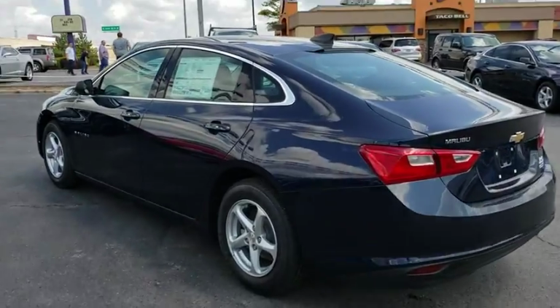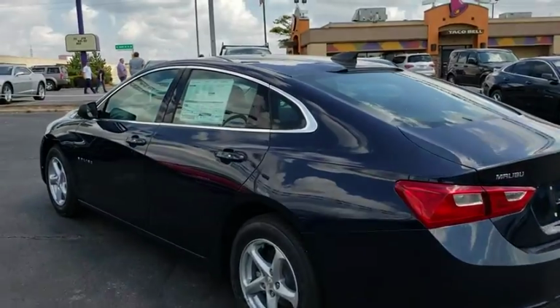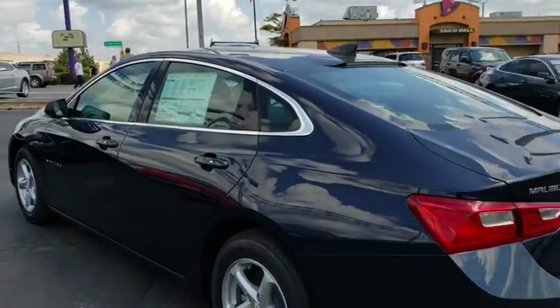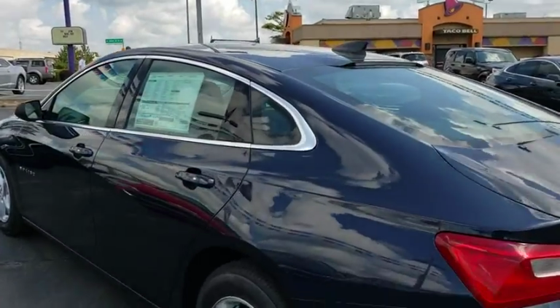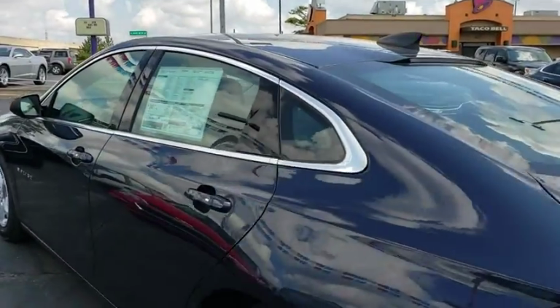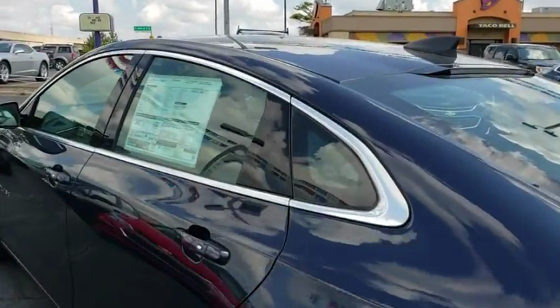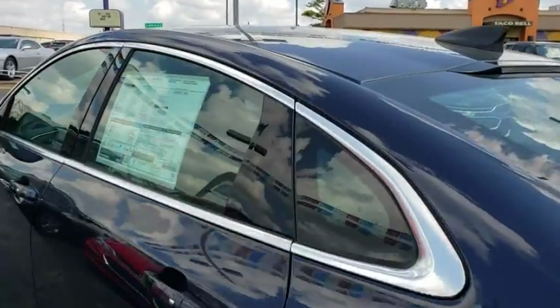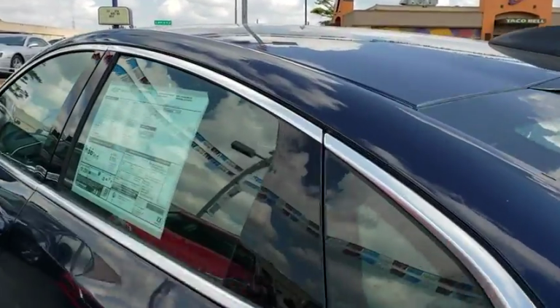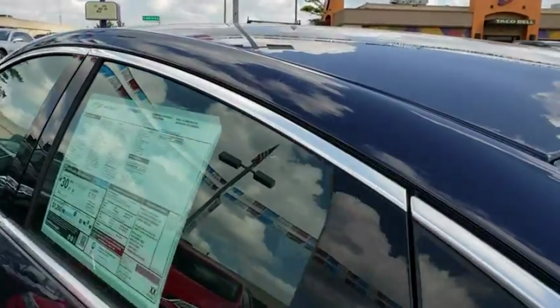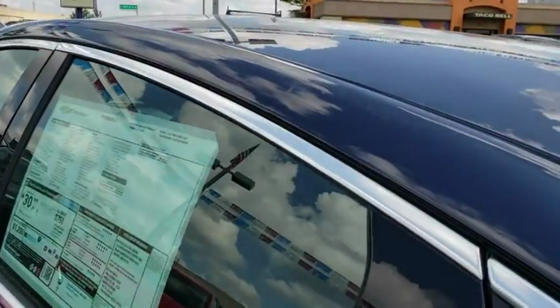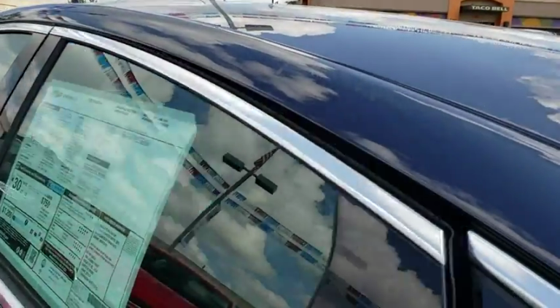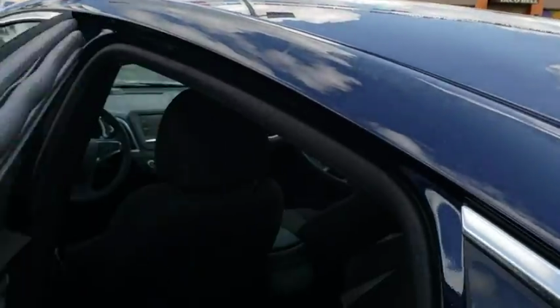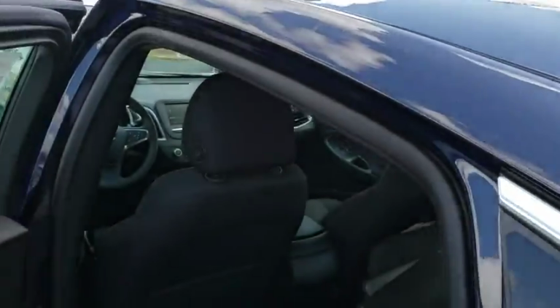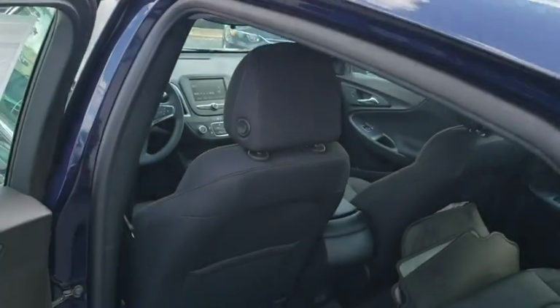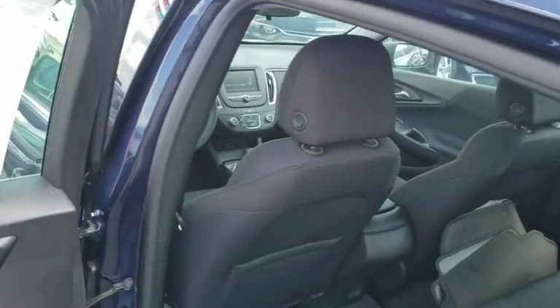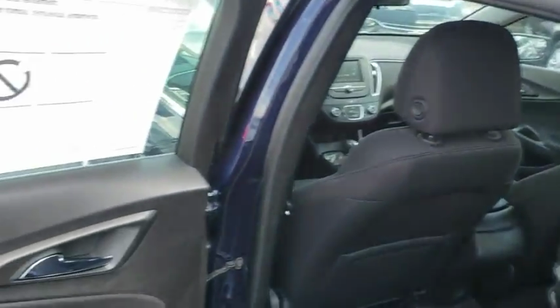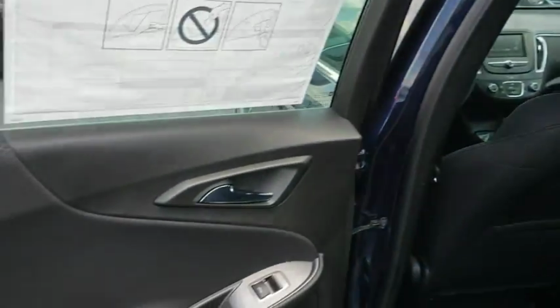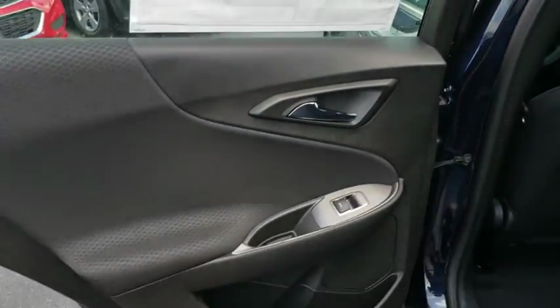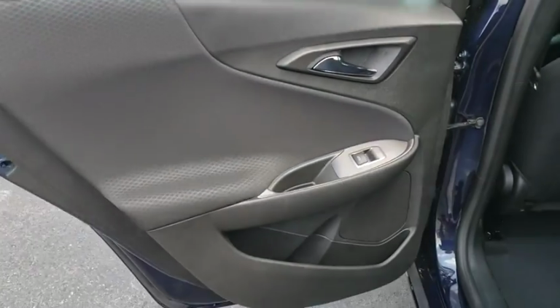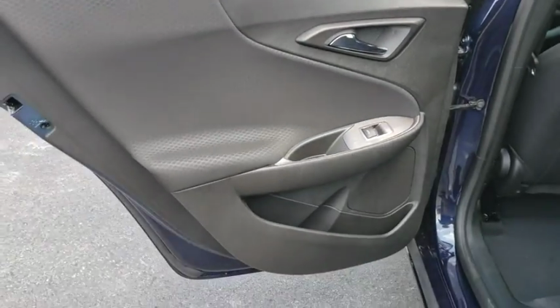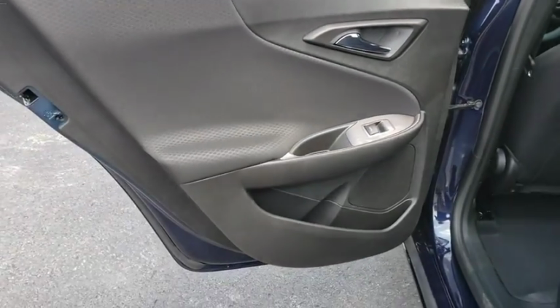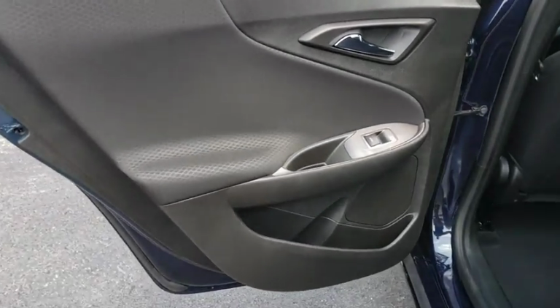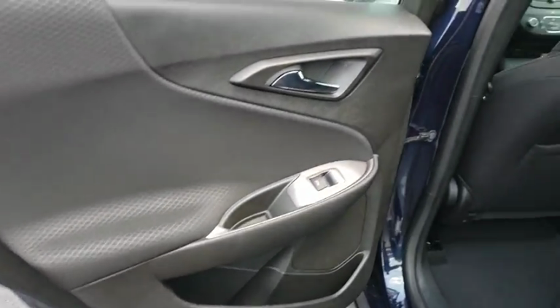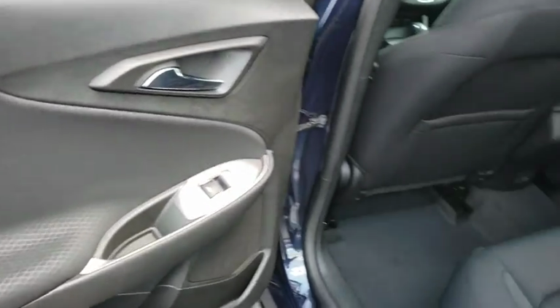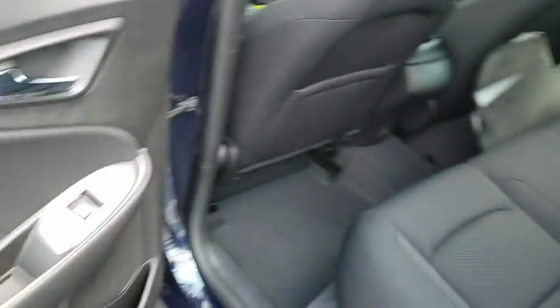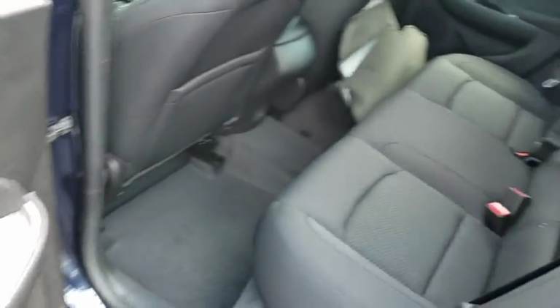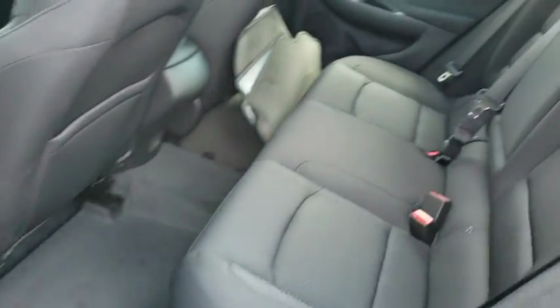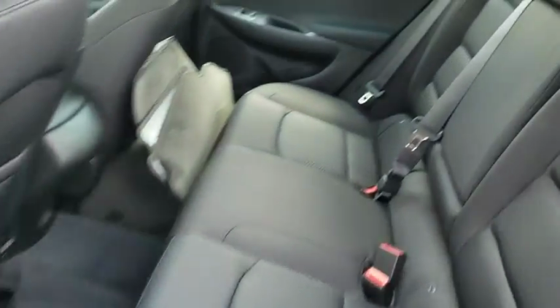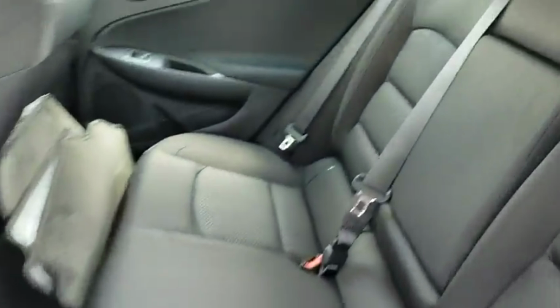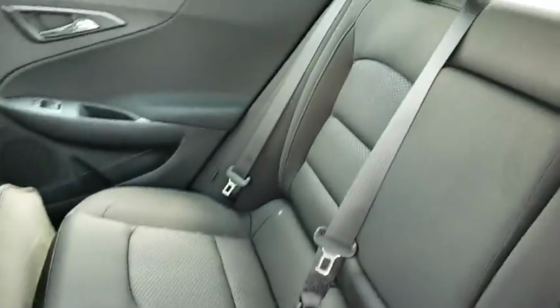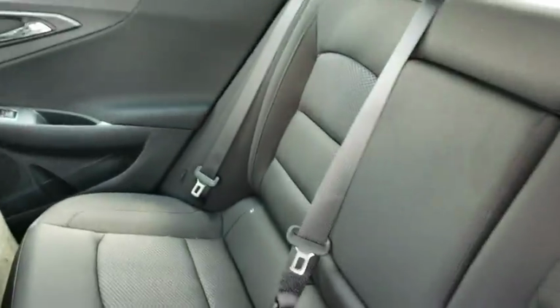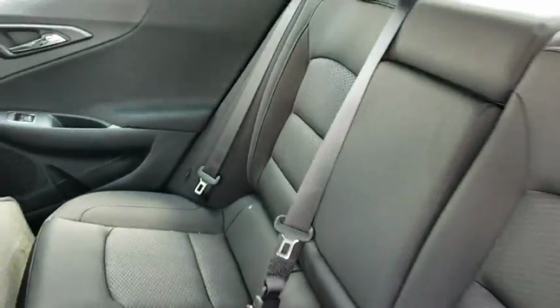Floor mats, cruise control, keyless start, aluminum wheels, front-wheel drive, AM-FM stereo radio, rear defrost, bucket seats, security system, power door locks.